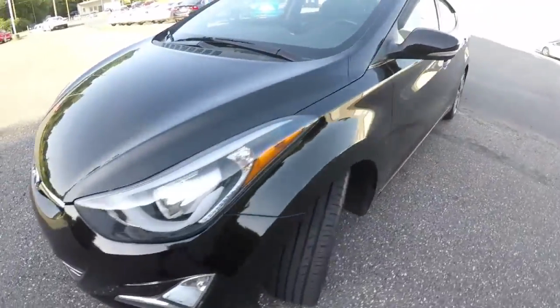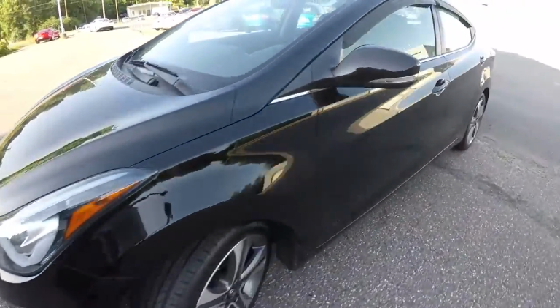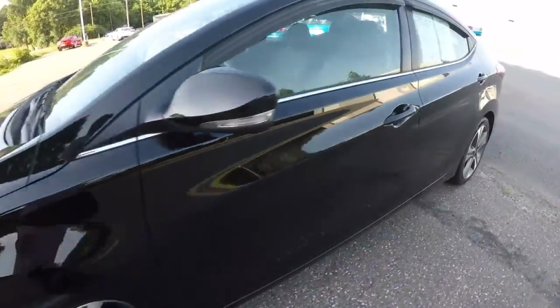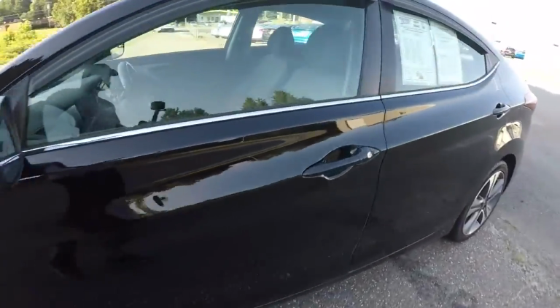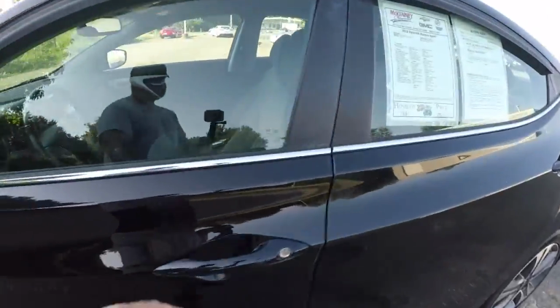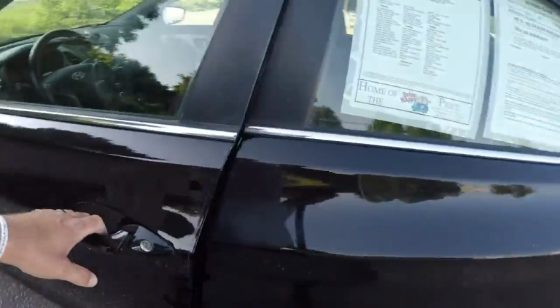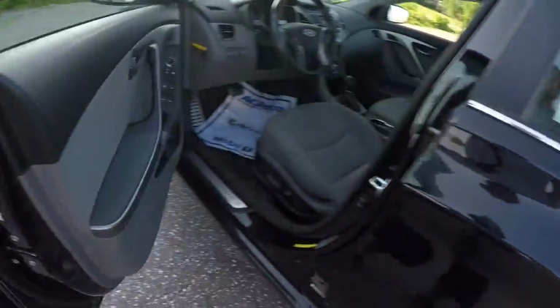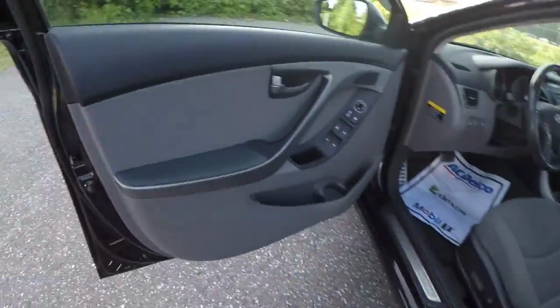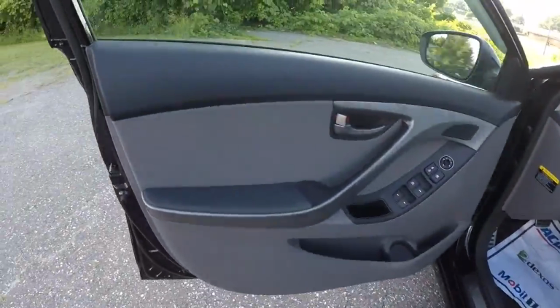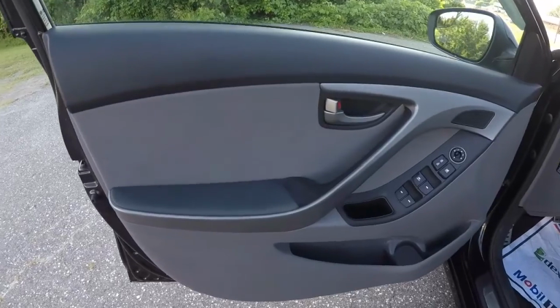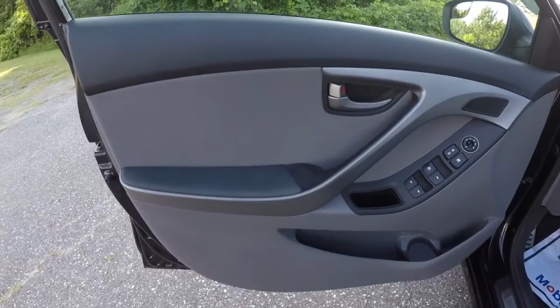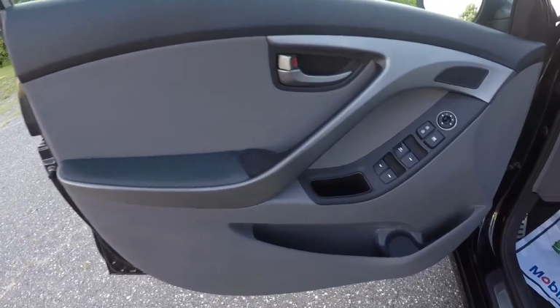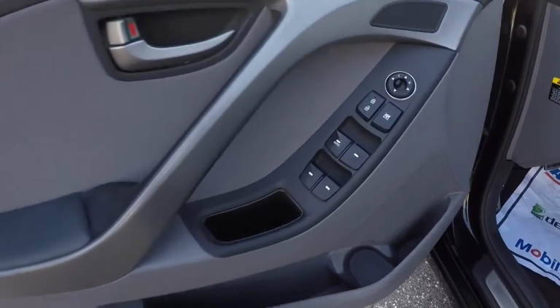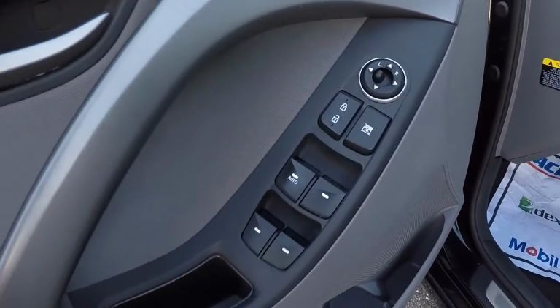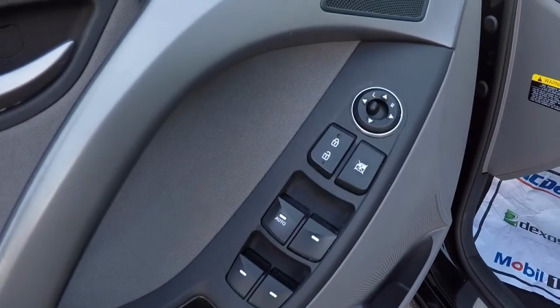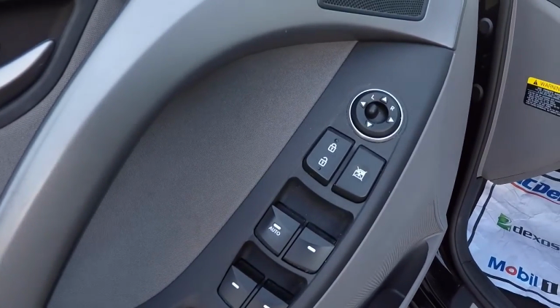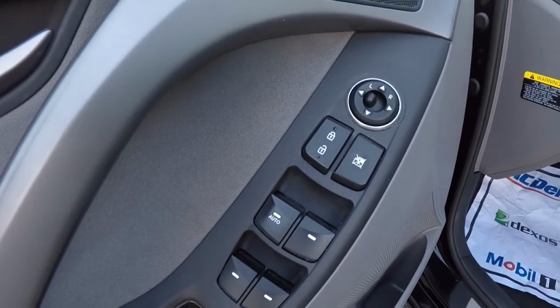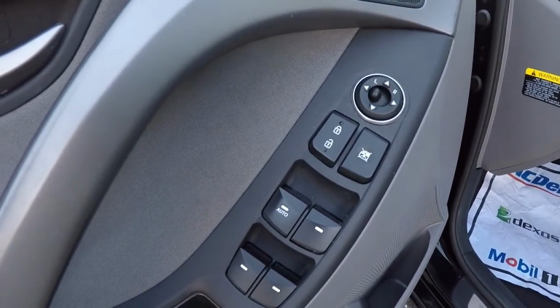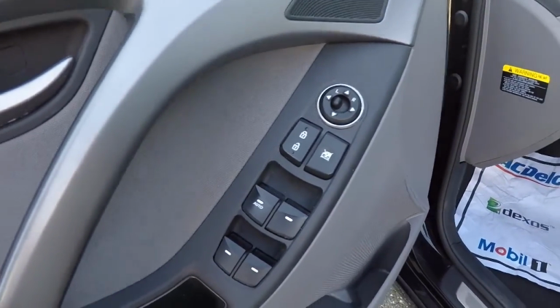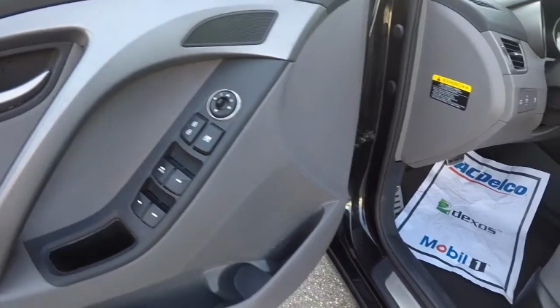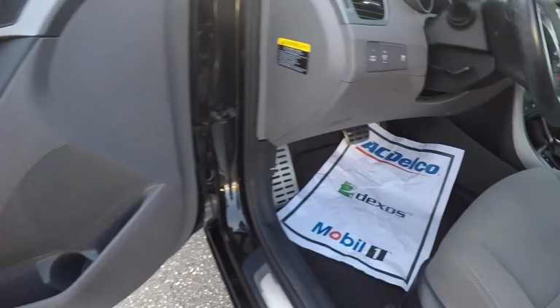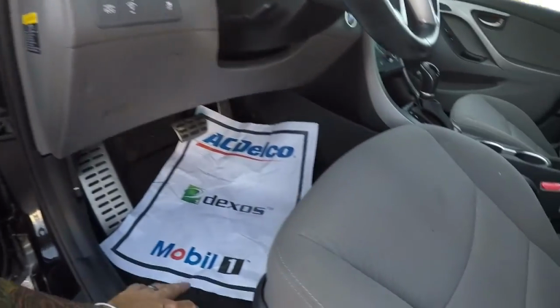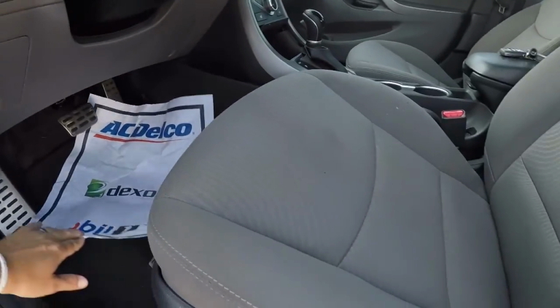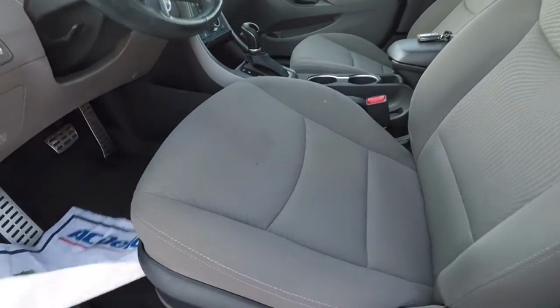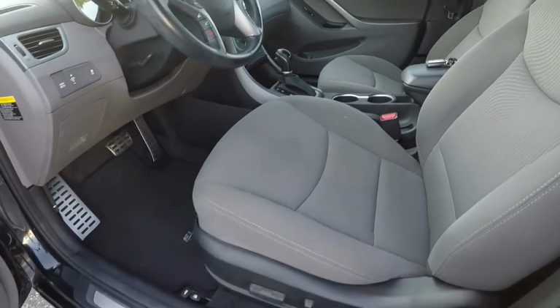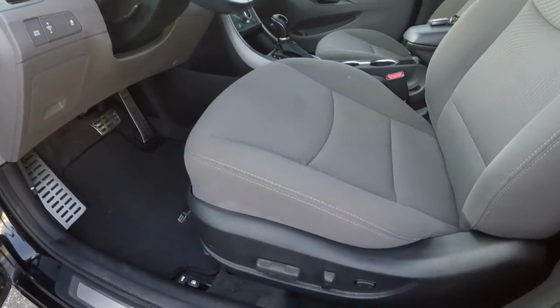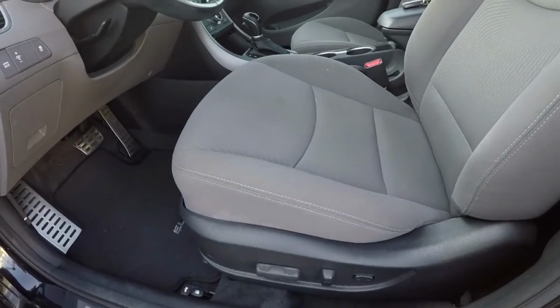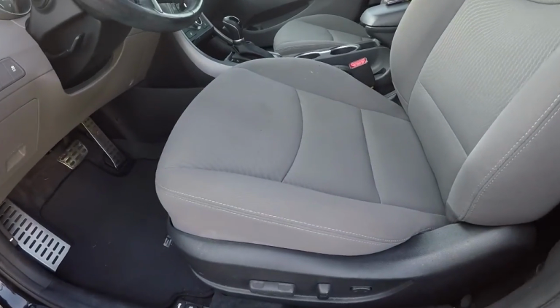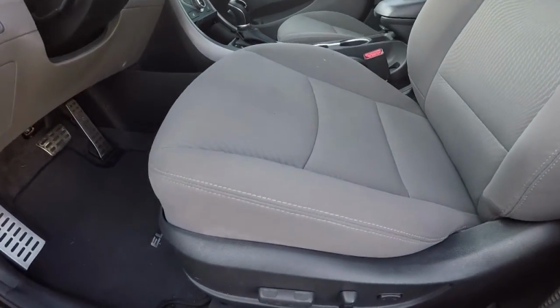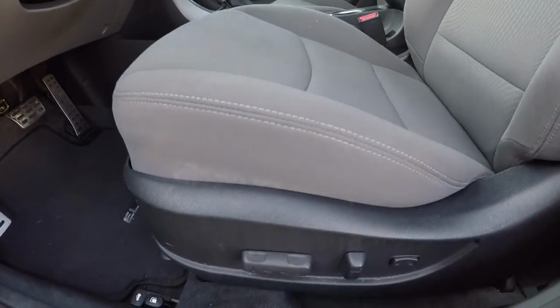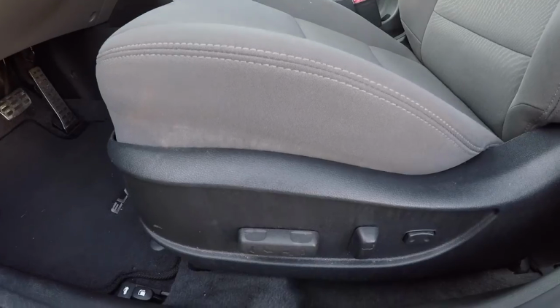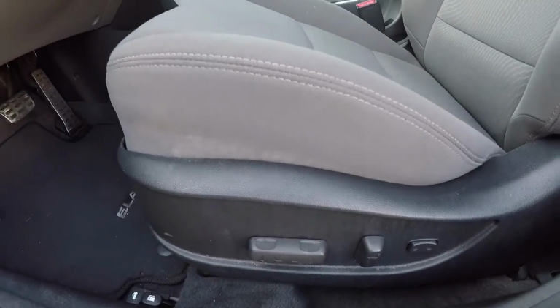Let's take a look on the inside. There are black and gray door panels, power locks, power windows, and power mirrors. It does have the gray cloth seating and a power driver's seat.